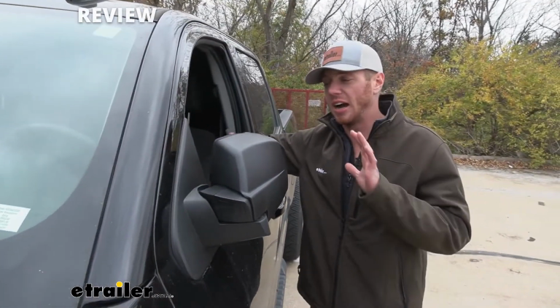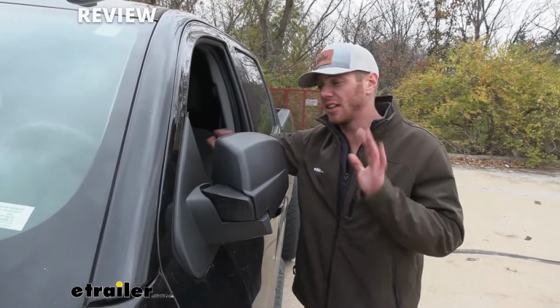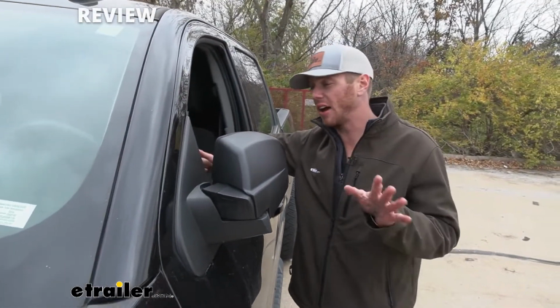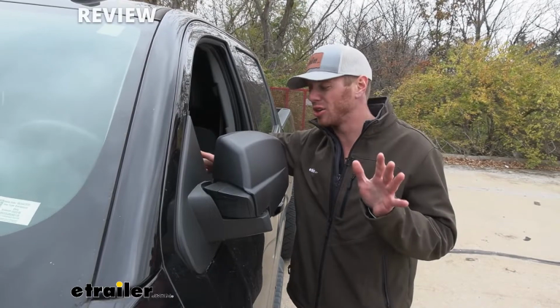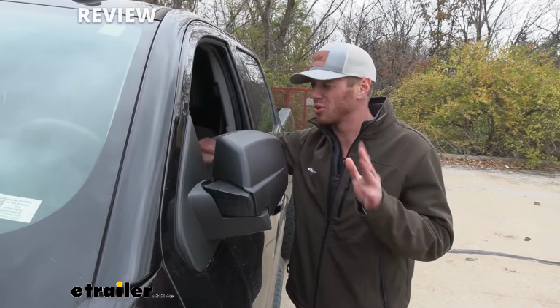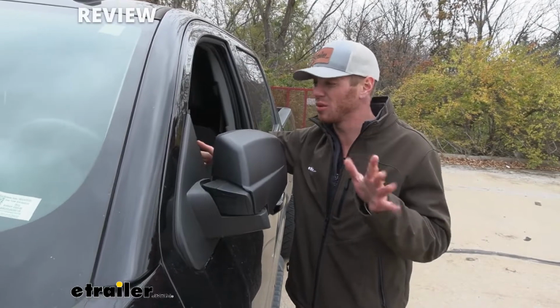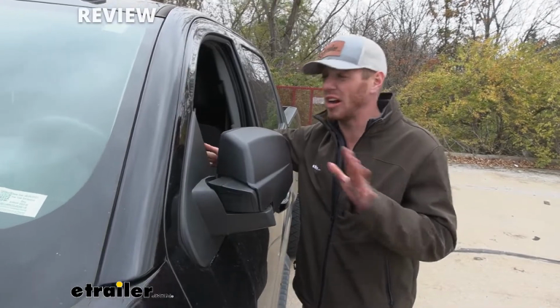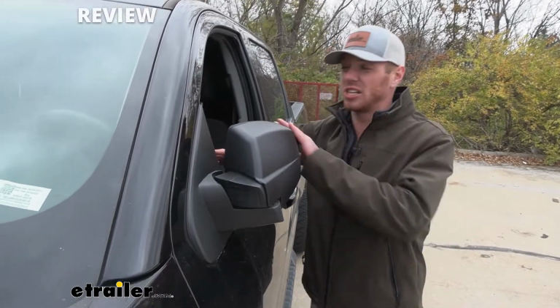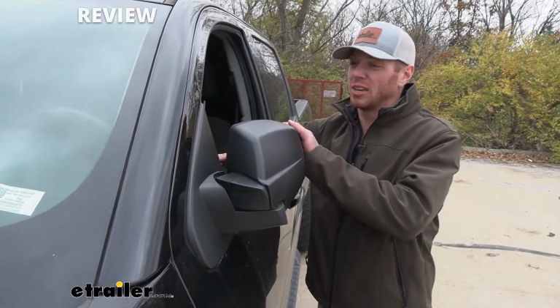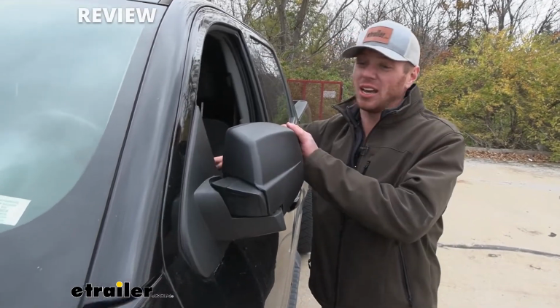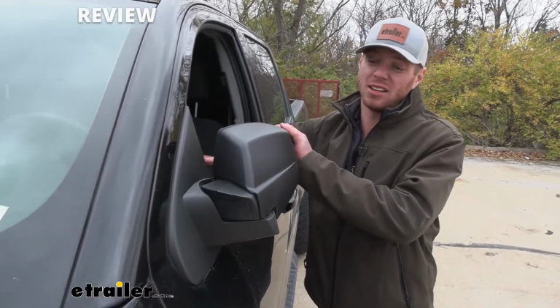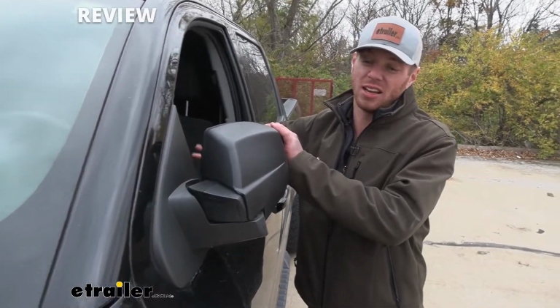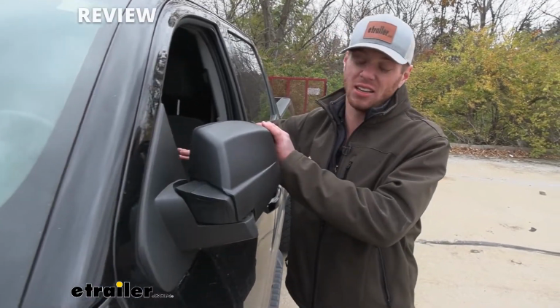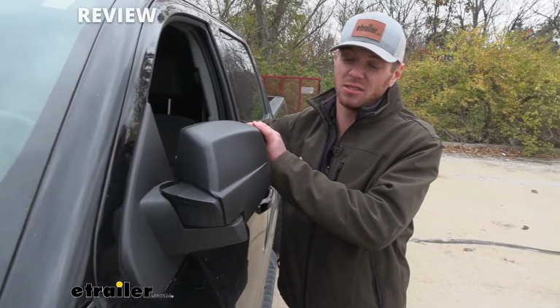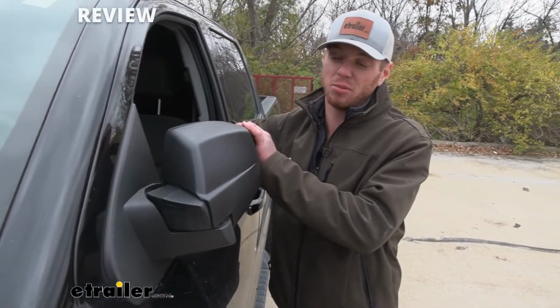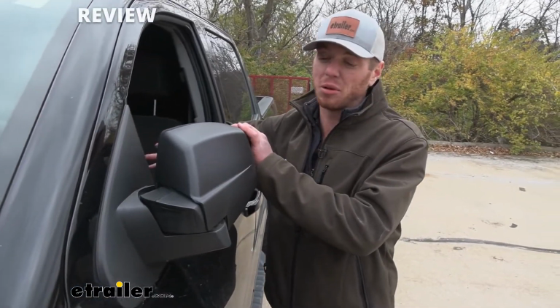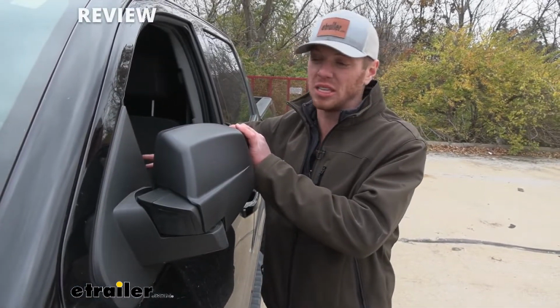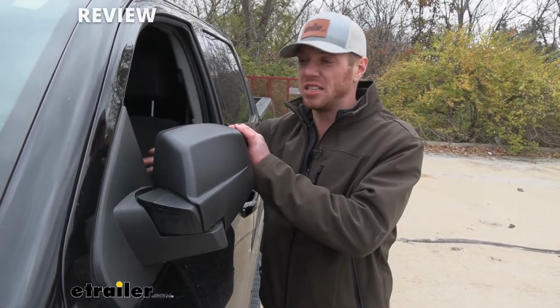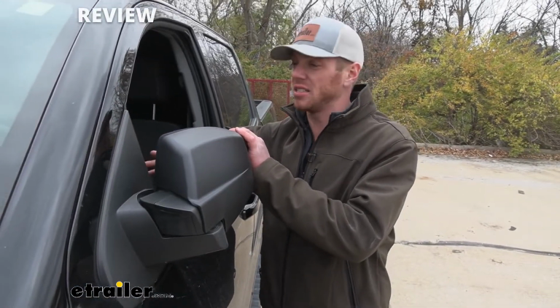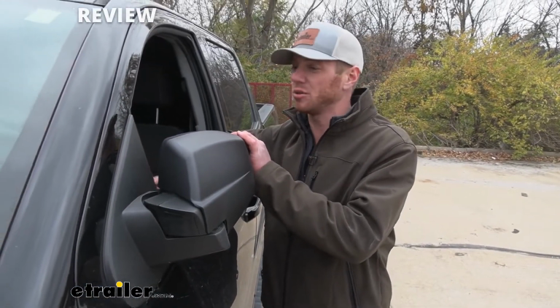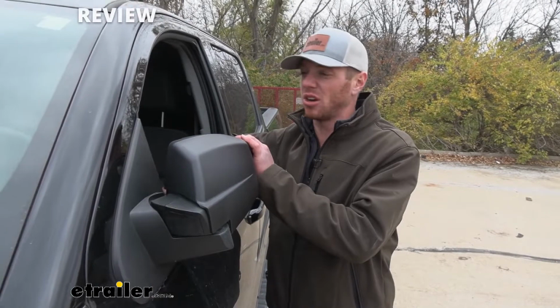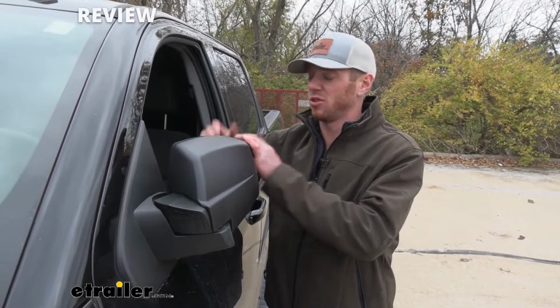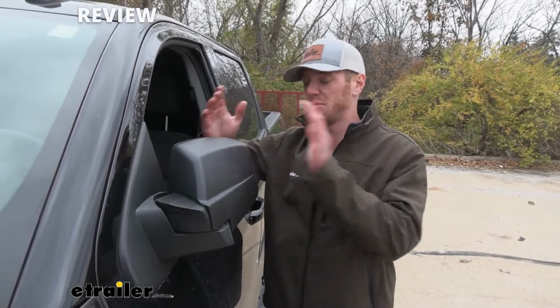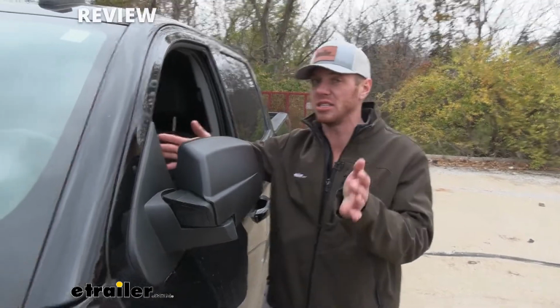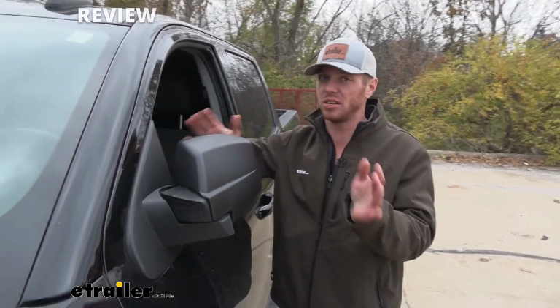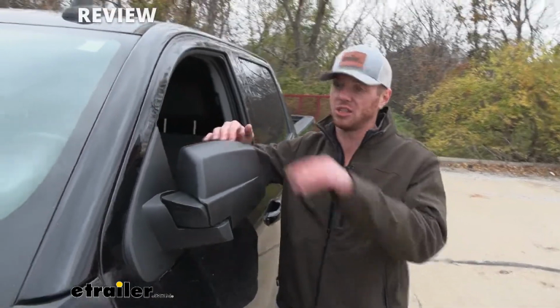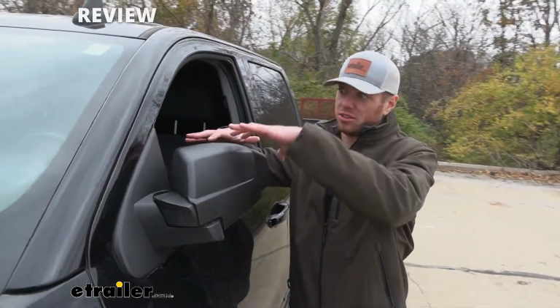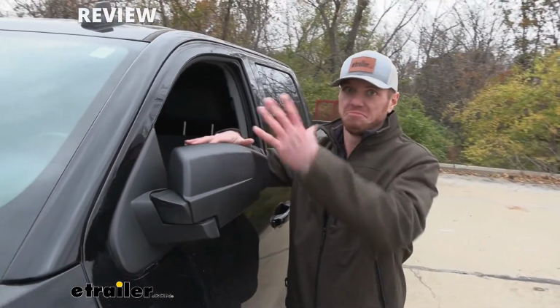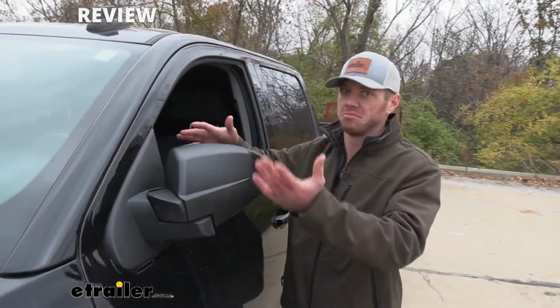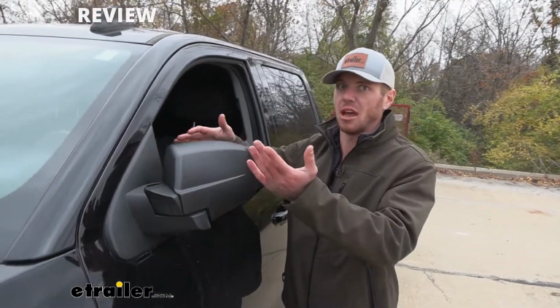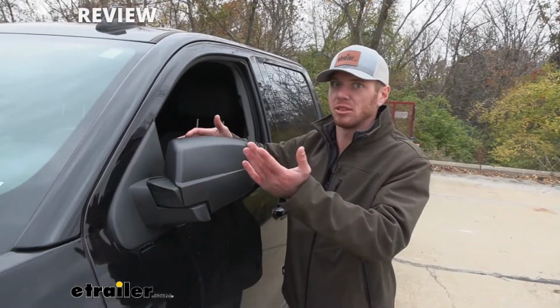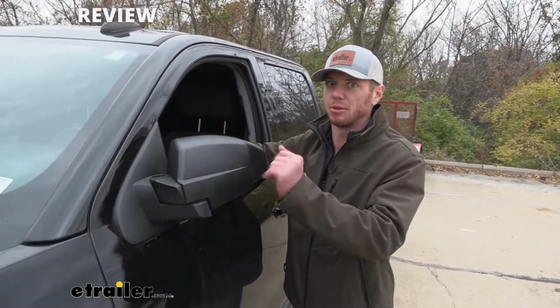I just like how it looks really, really factory, and it is probably the easiest thing to install. There's no other pieces or anything — you just literally snap and zap them.